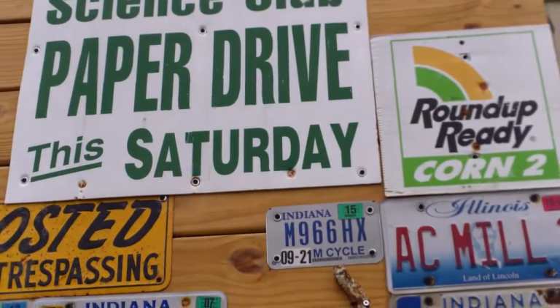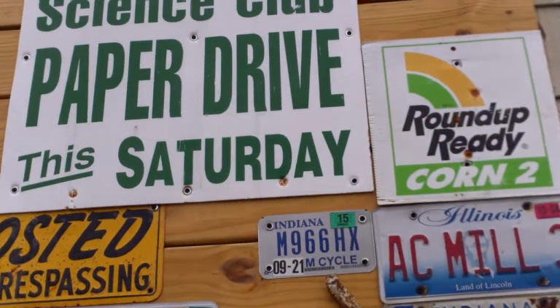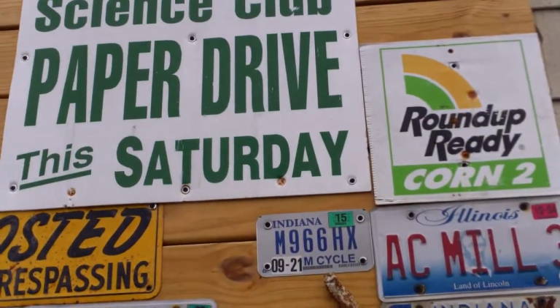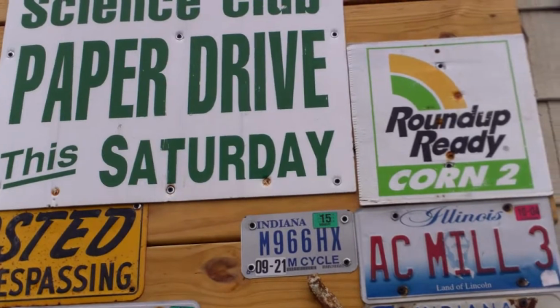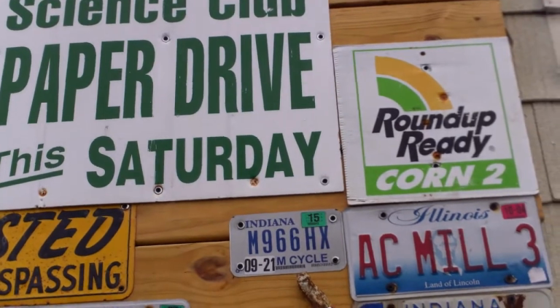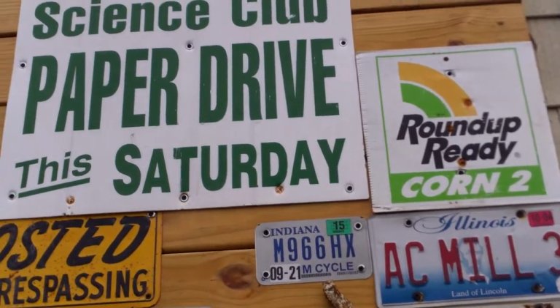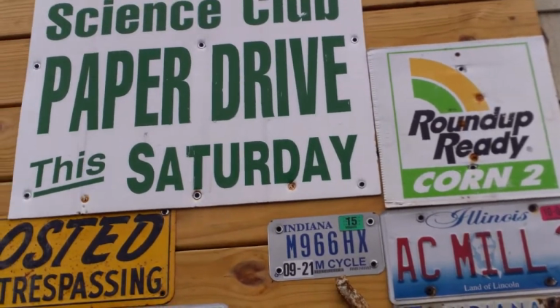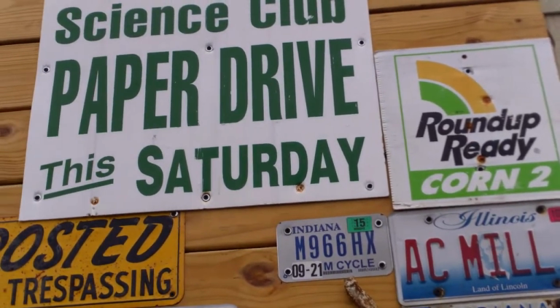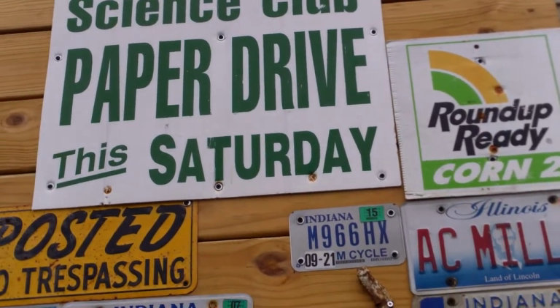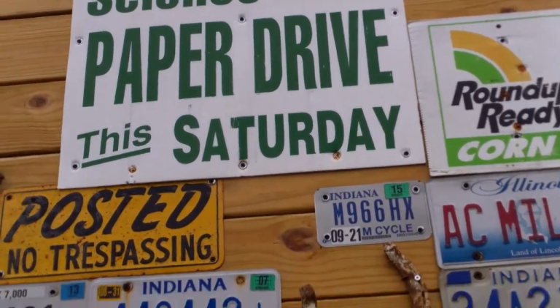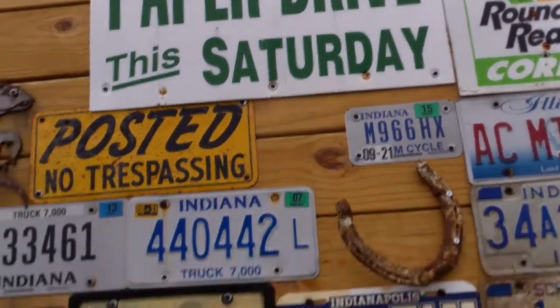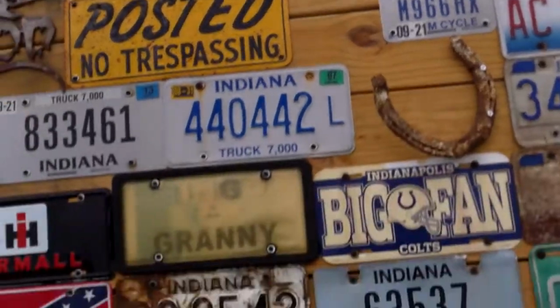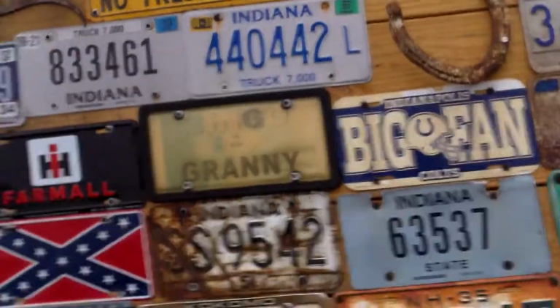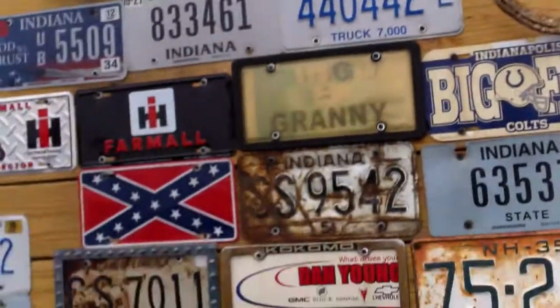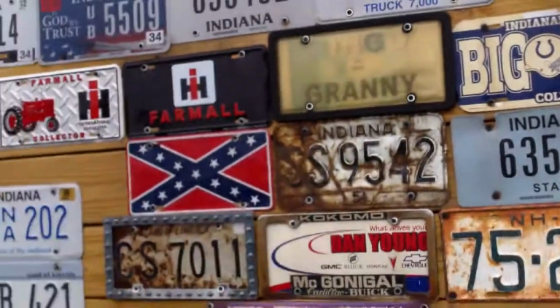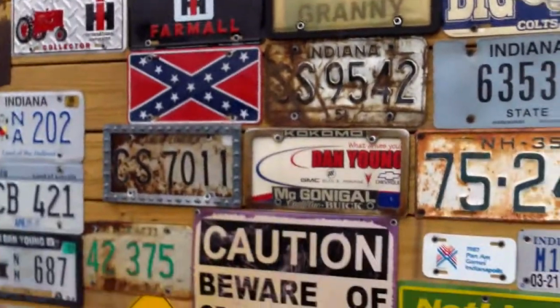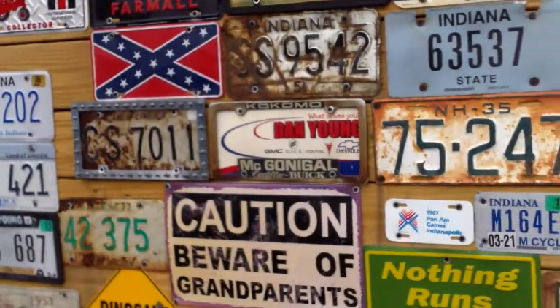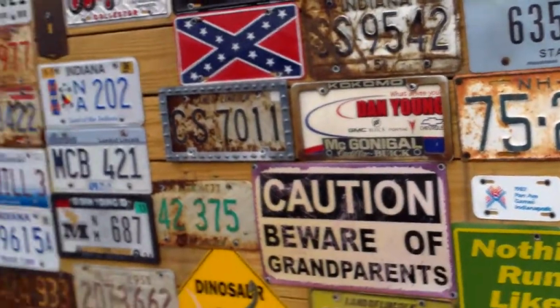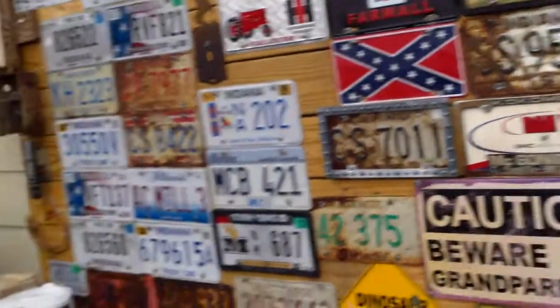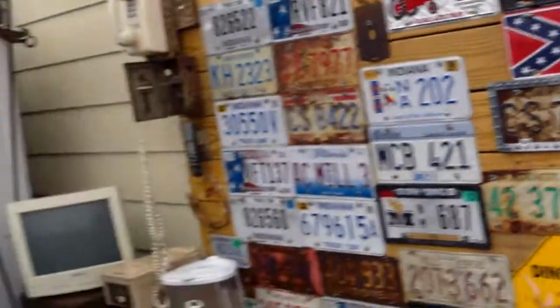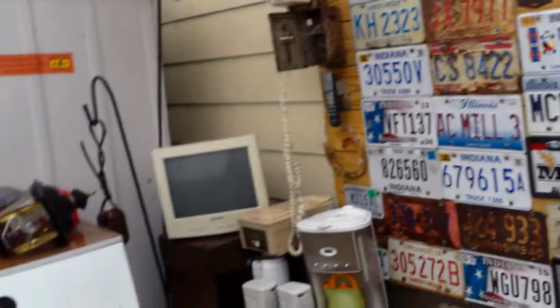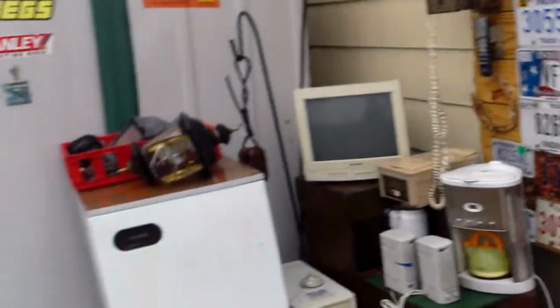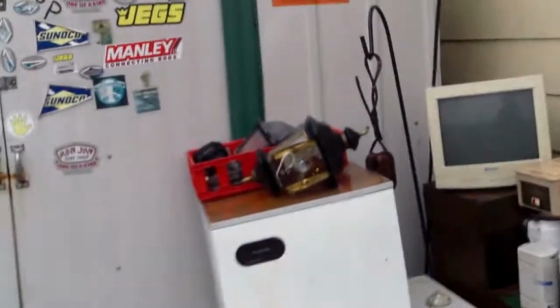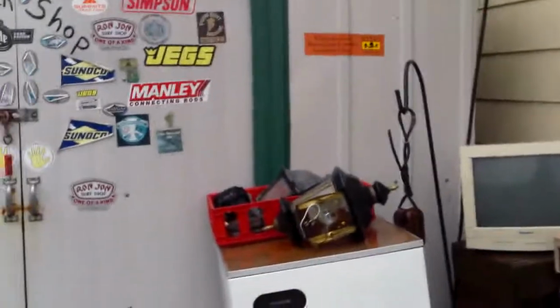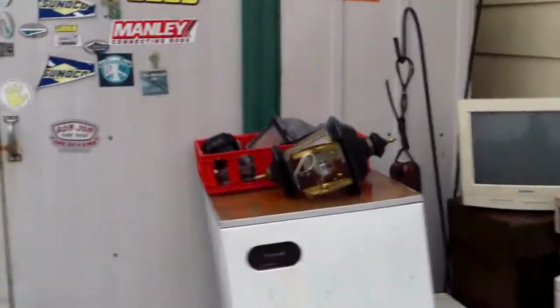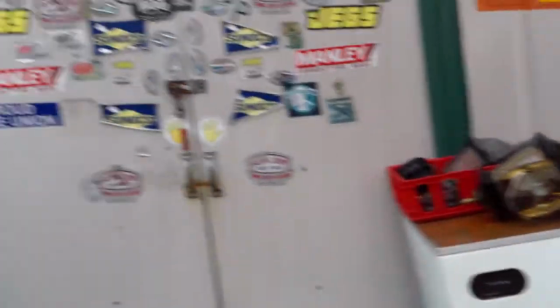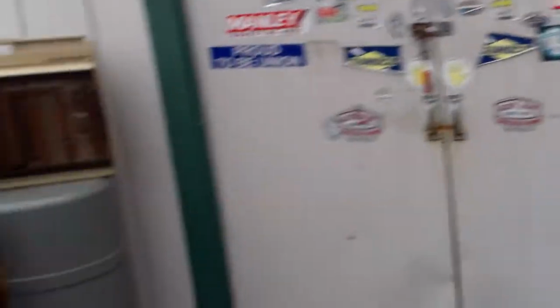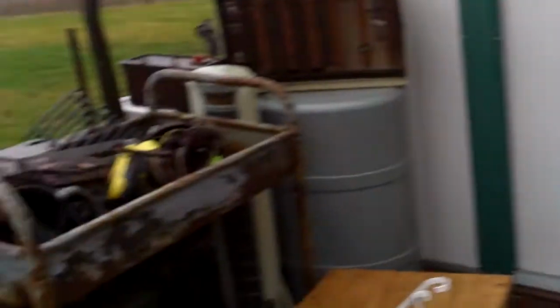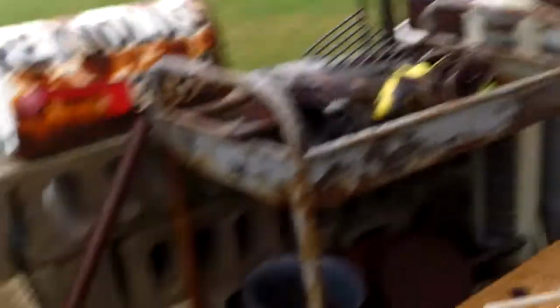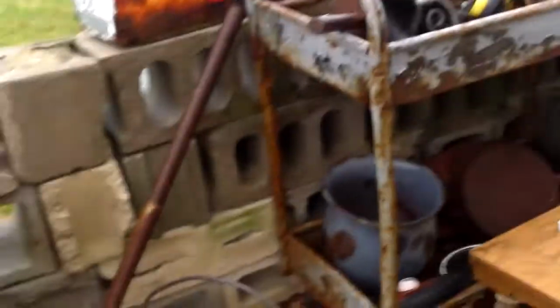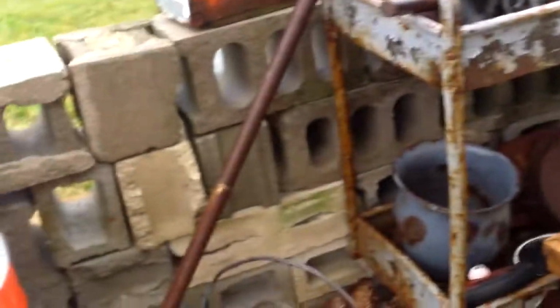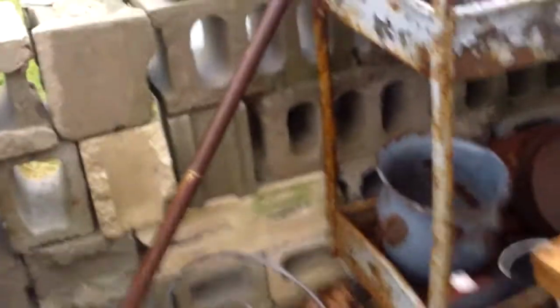Roundup and Paper Drive I got from an auction. I don't know where the other signs are — I got them at the auction.